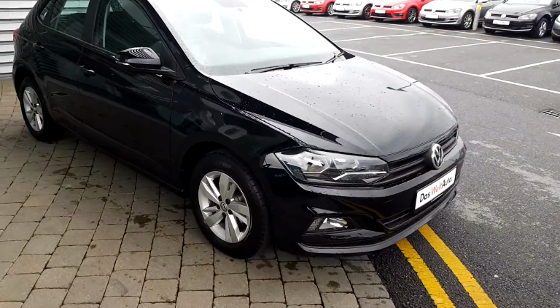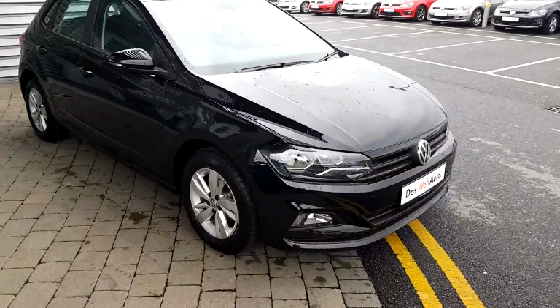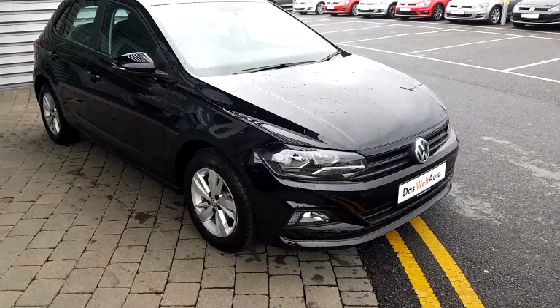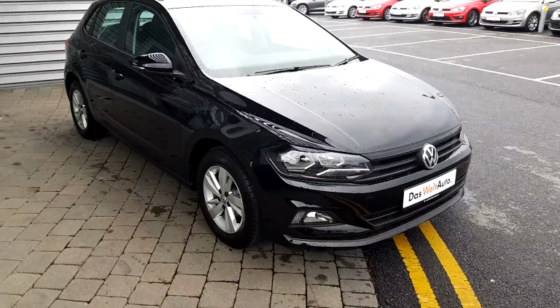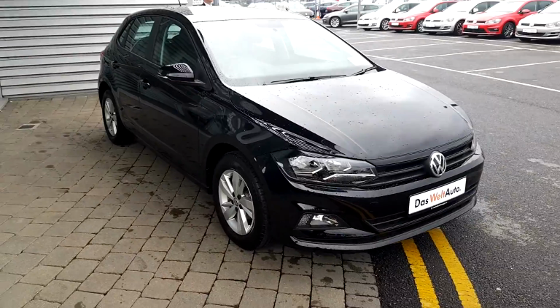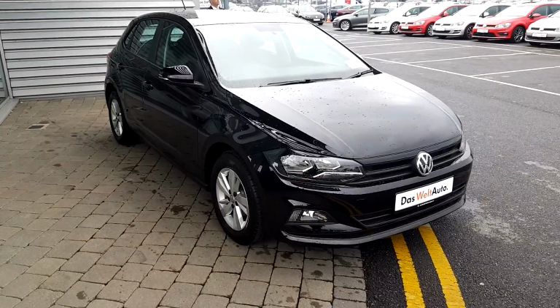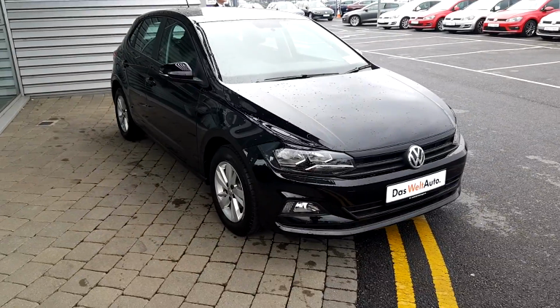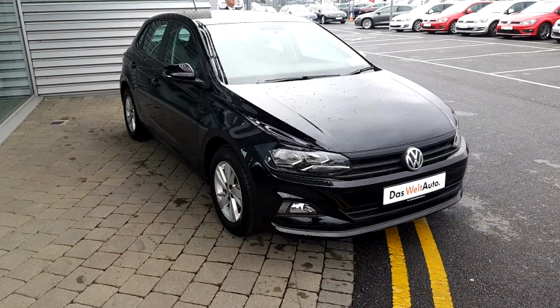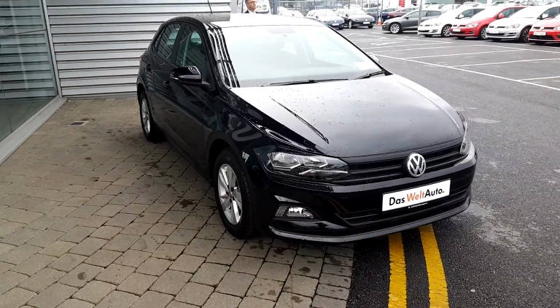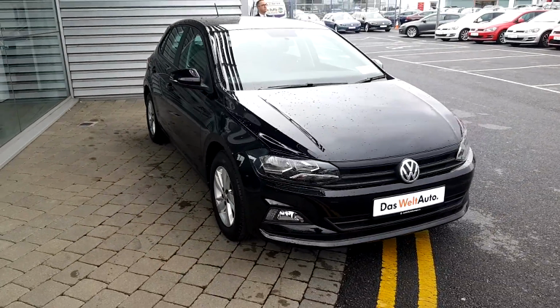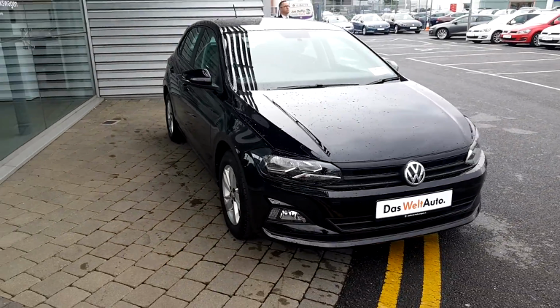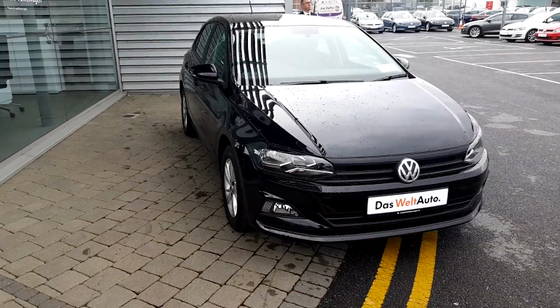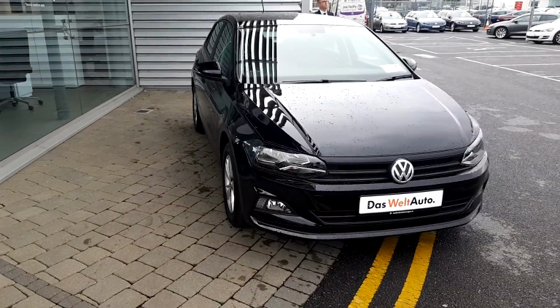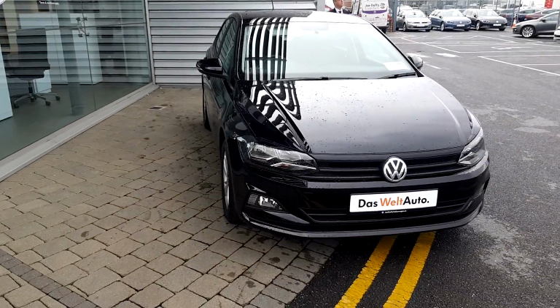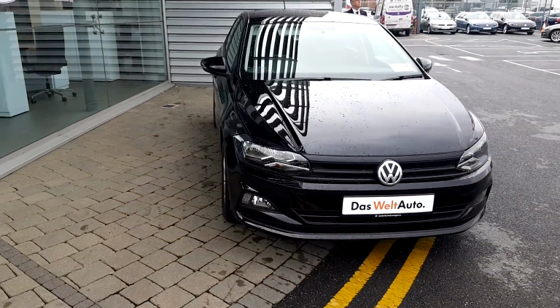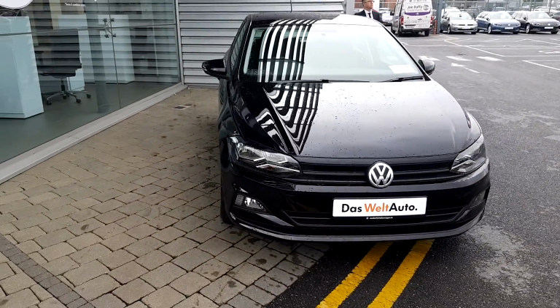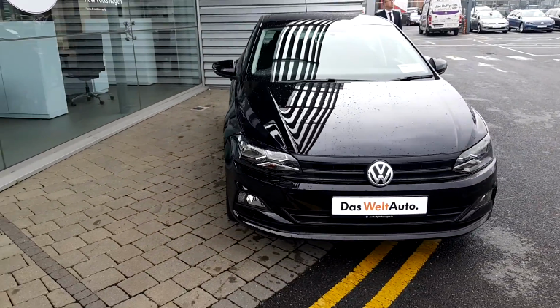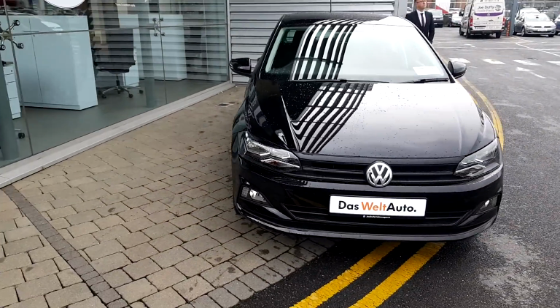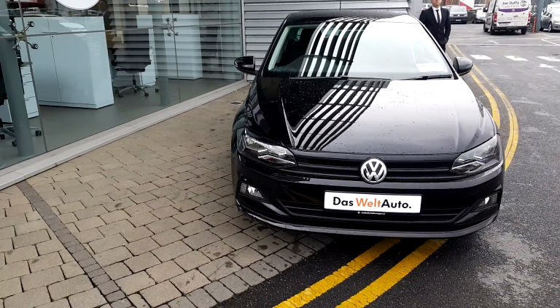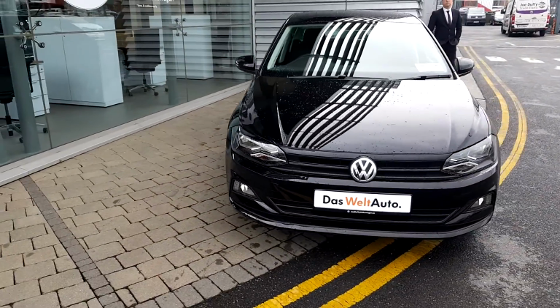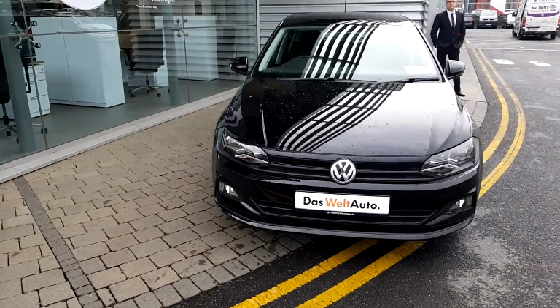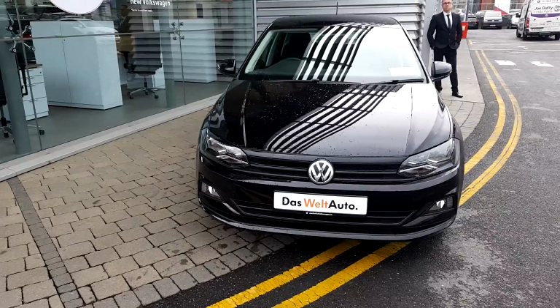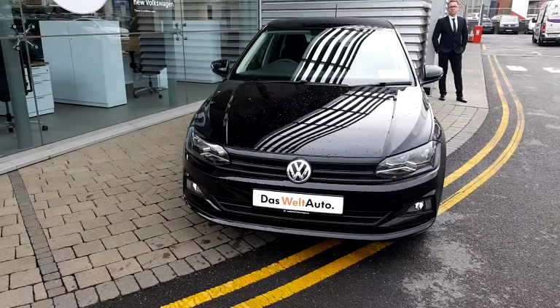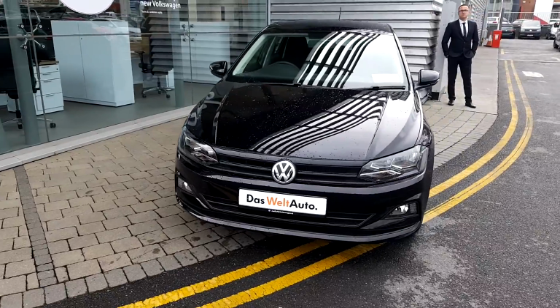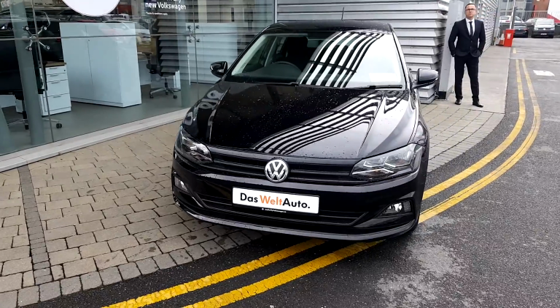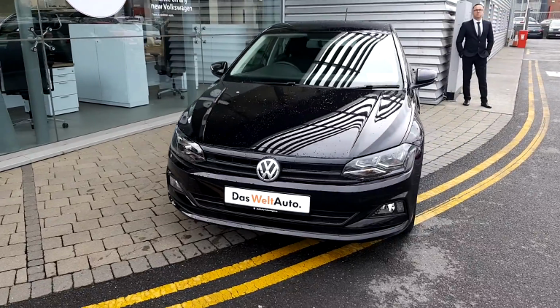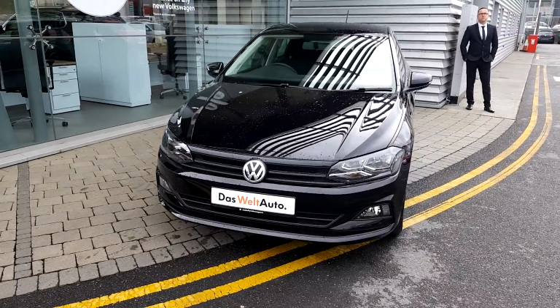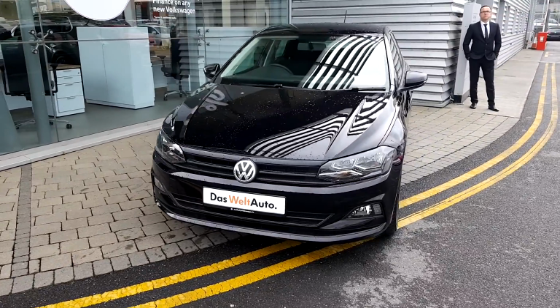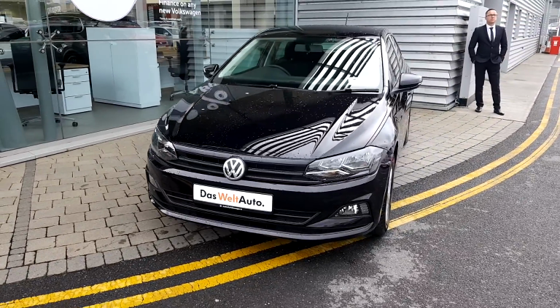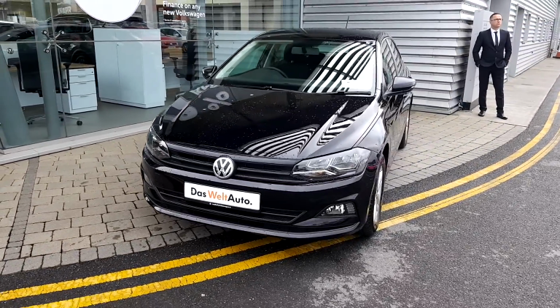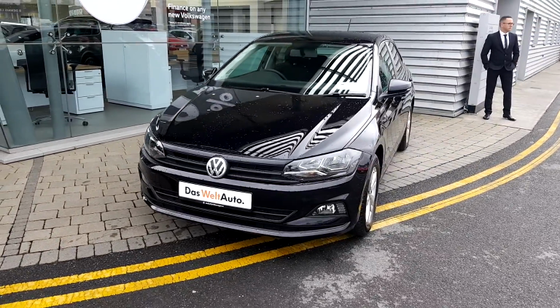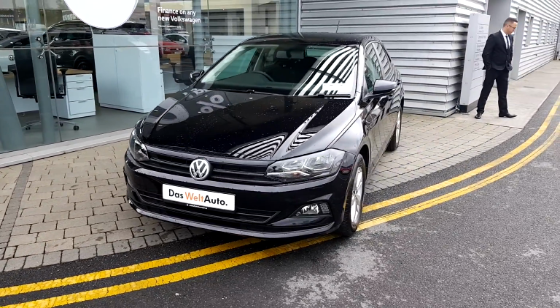The Polo also has front fog lights. It comes with a 3-year Volkswagen warranty.